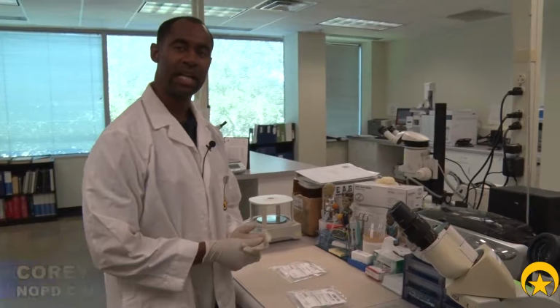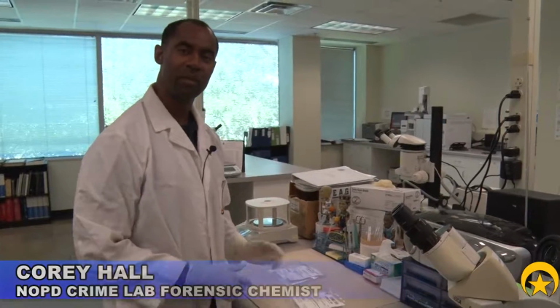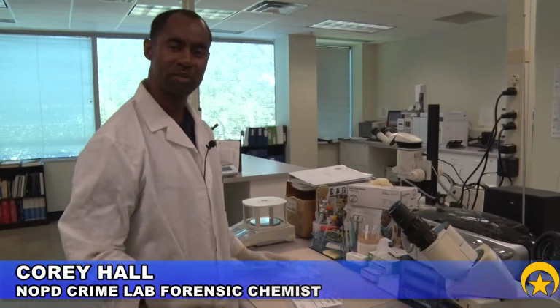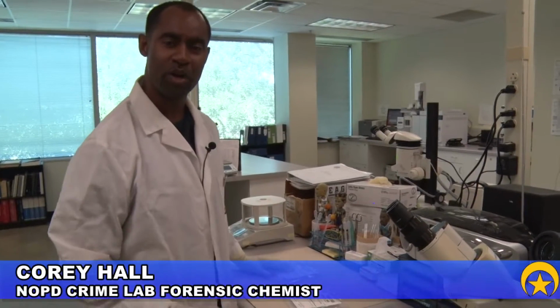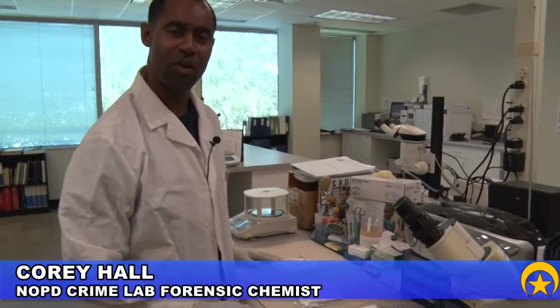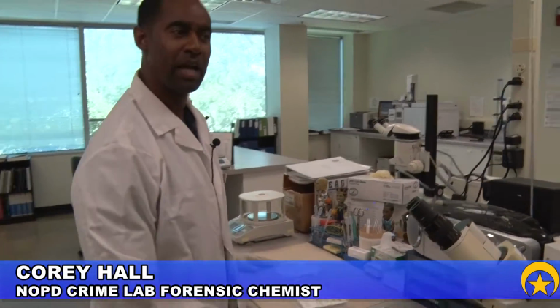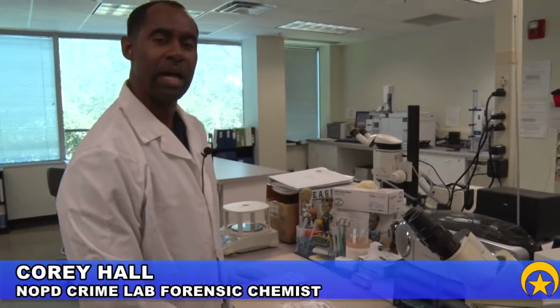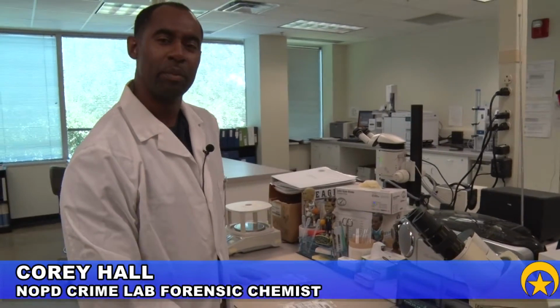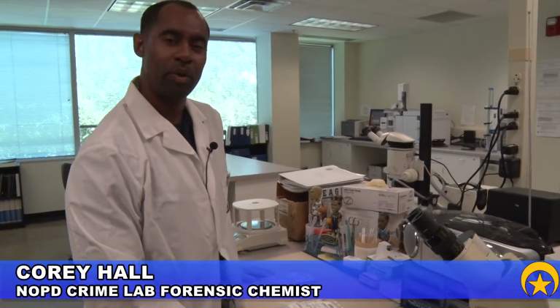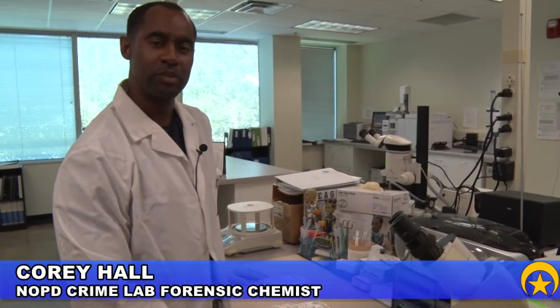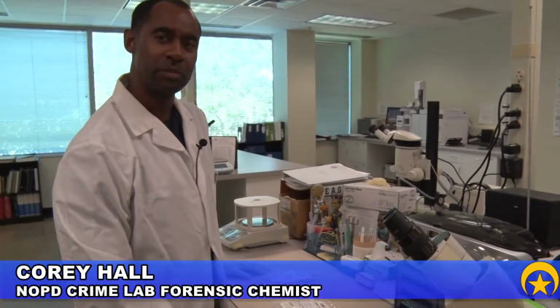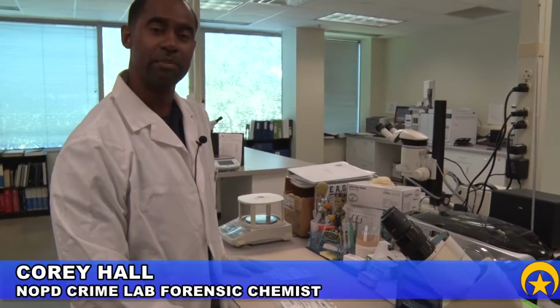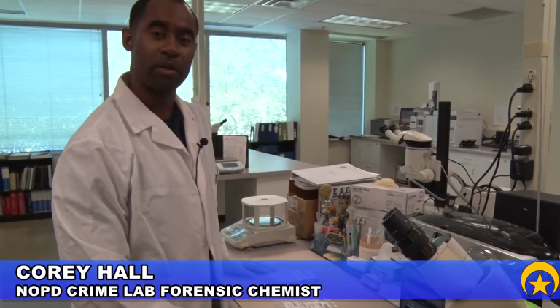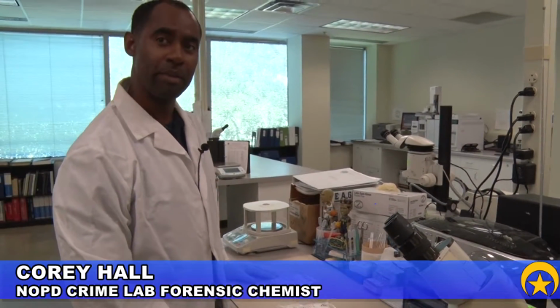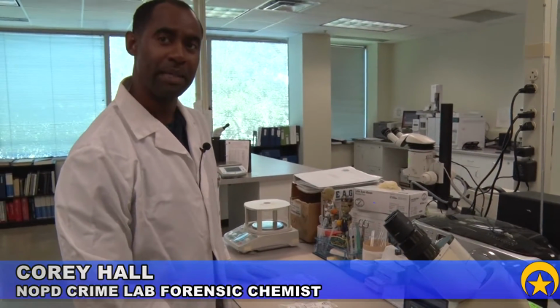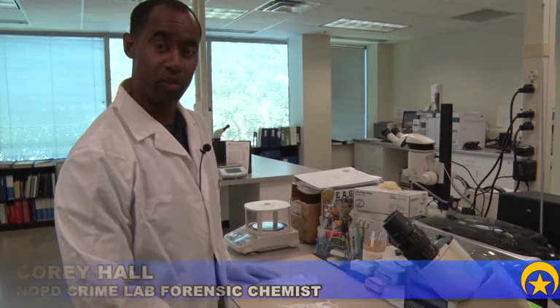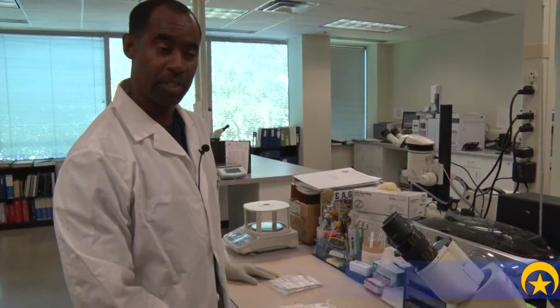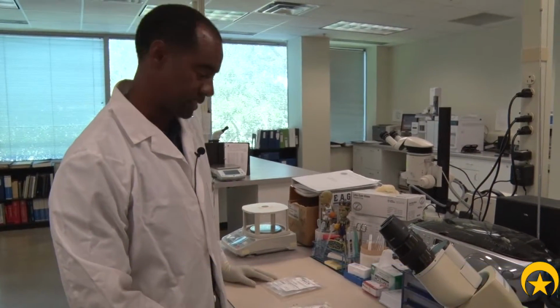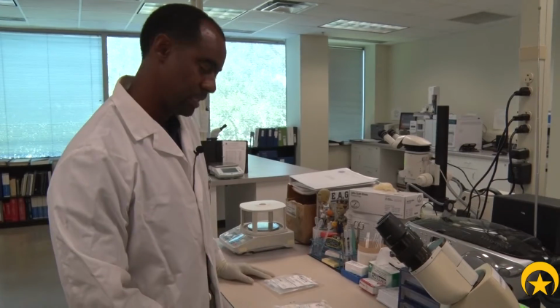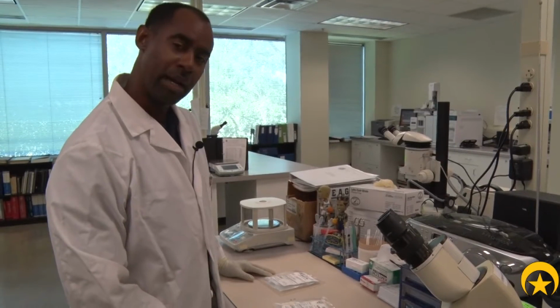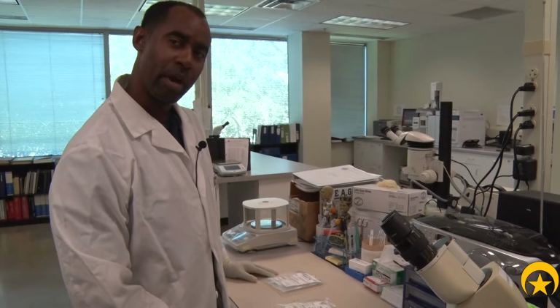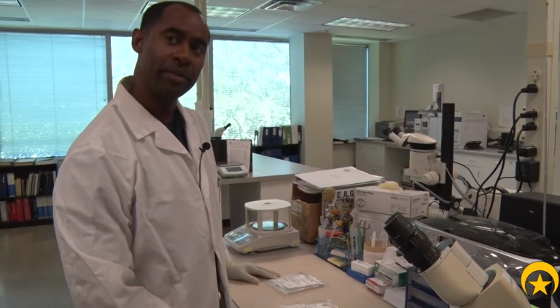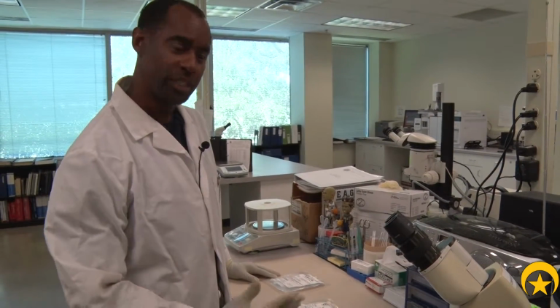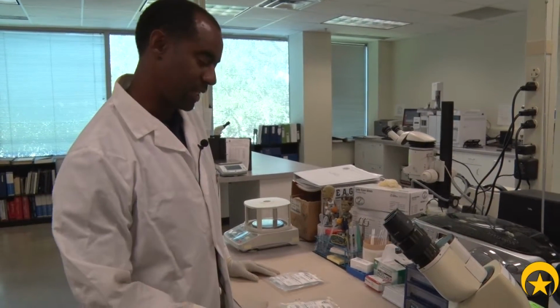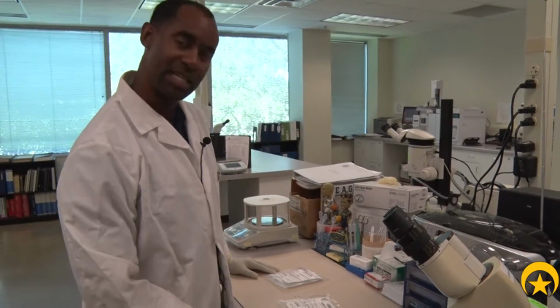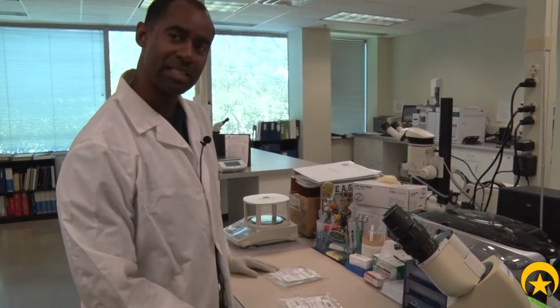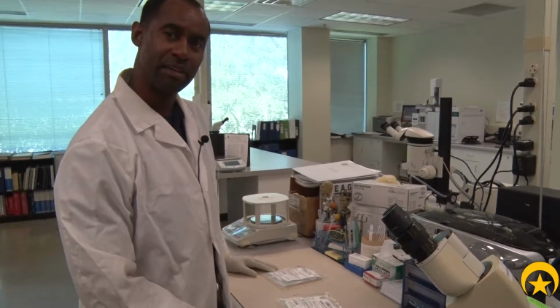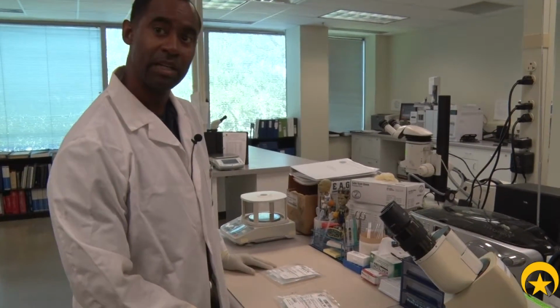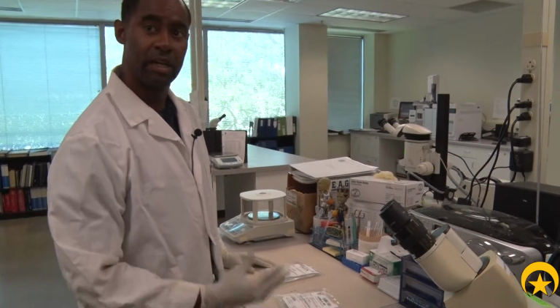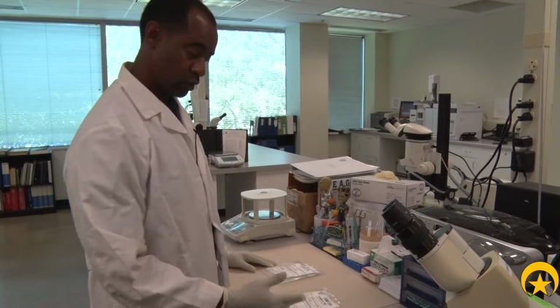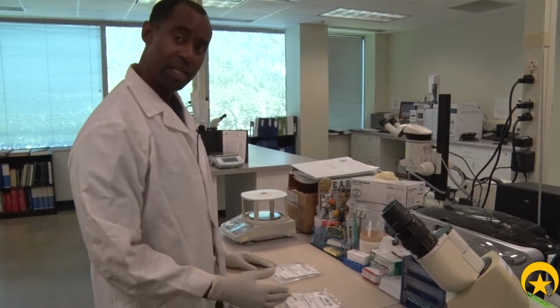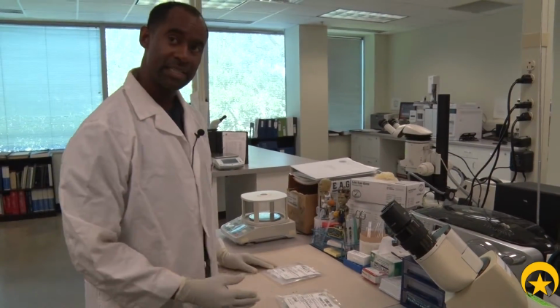Hello, my name is Cory Hall. I'm employed with the New Orleans Police Department Crime Lab as a criminalist. My primary duties are in the analysis of drug cases.